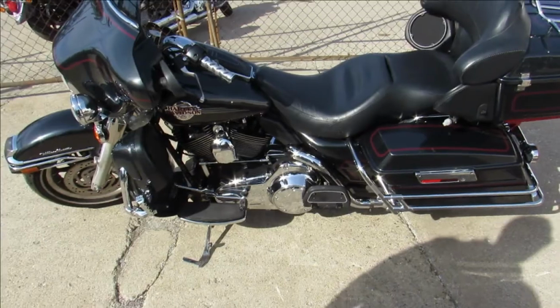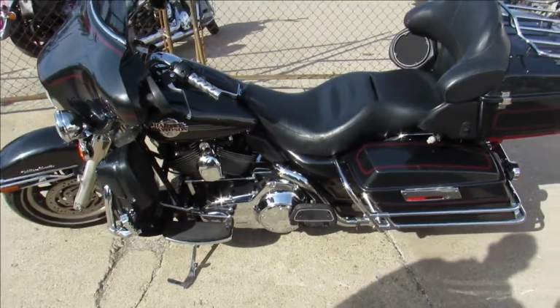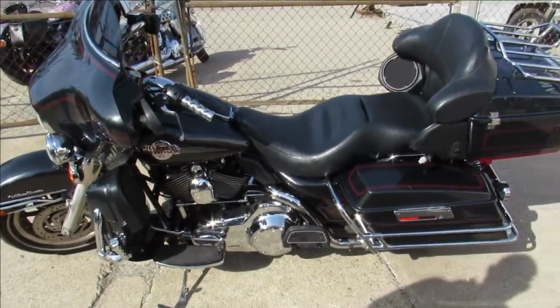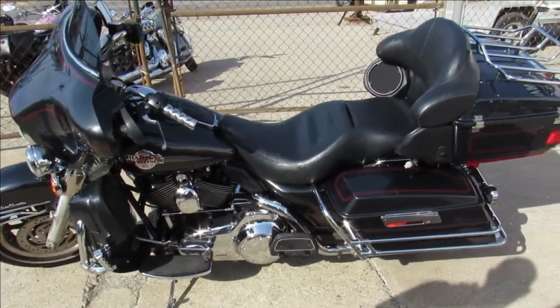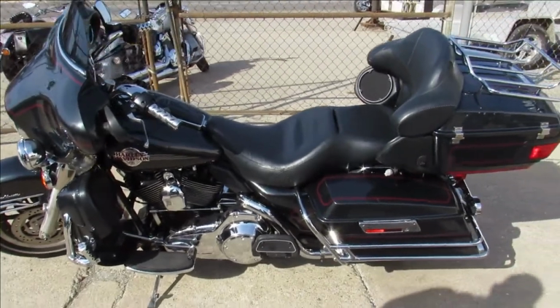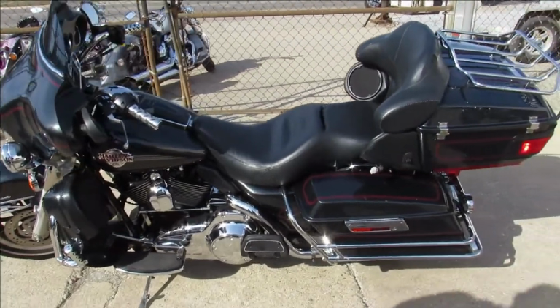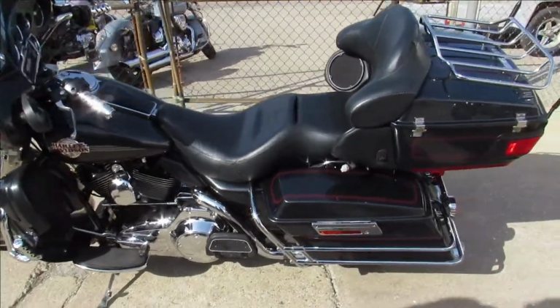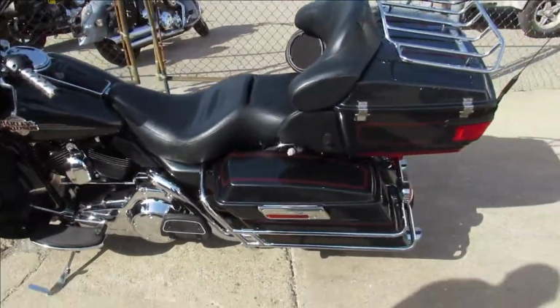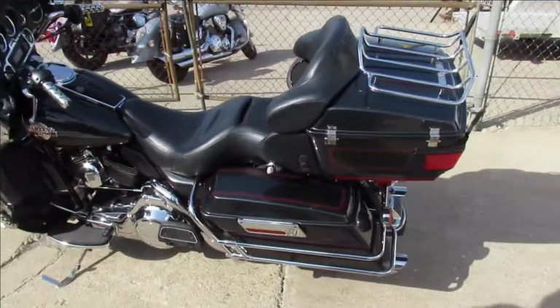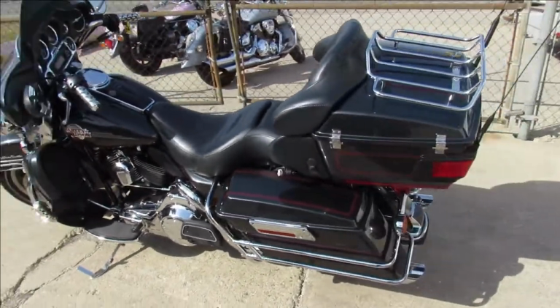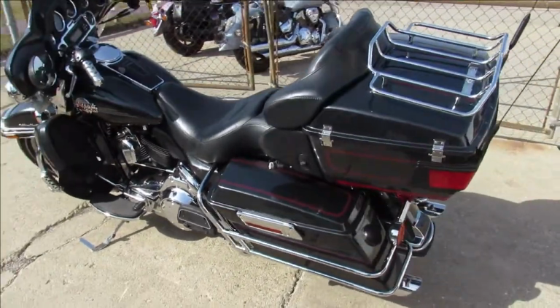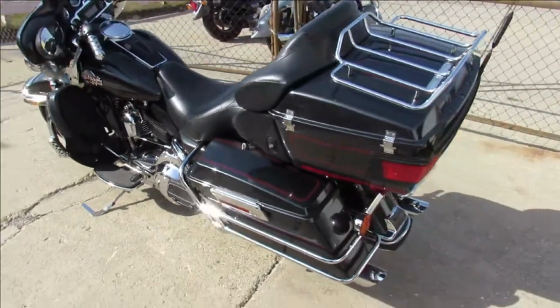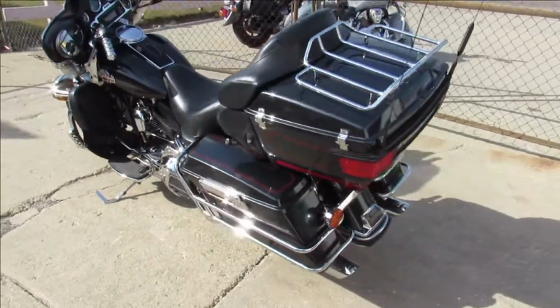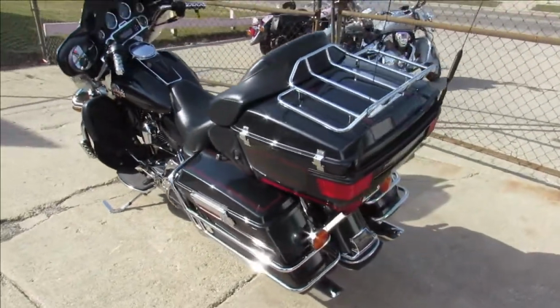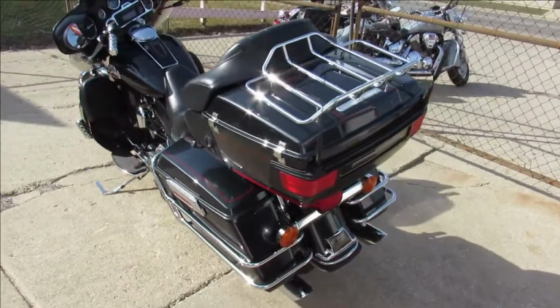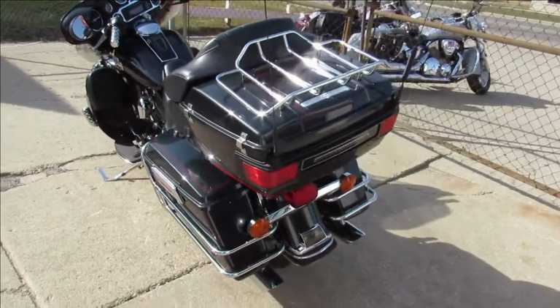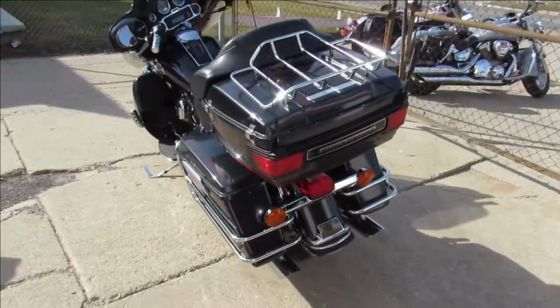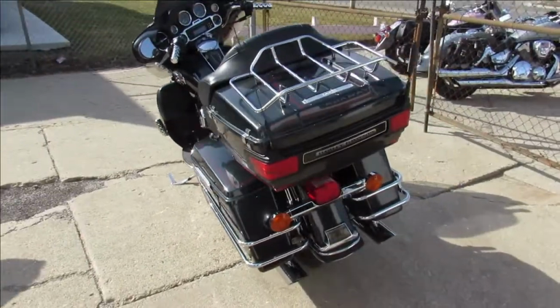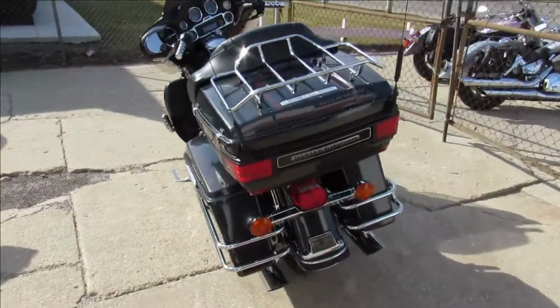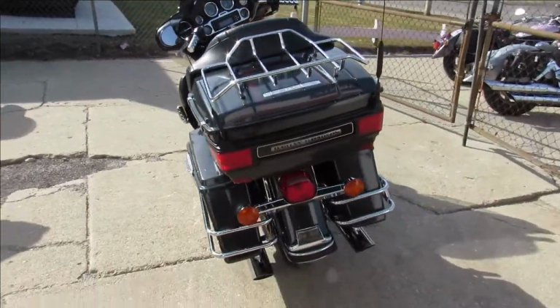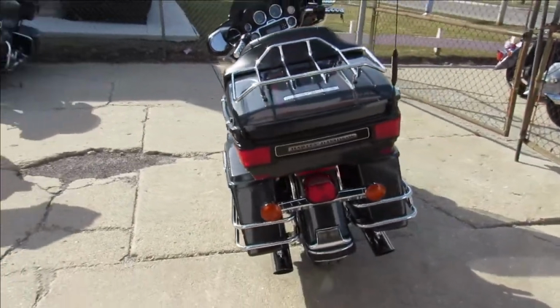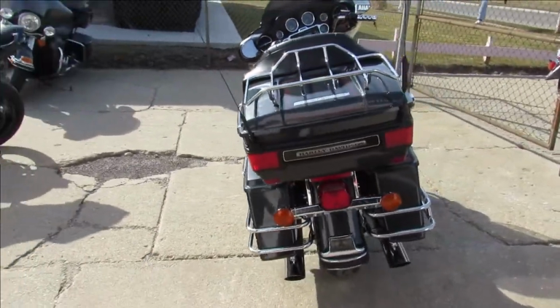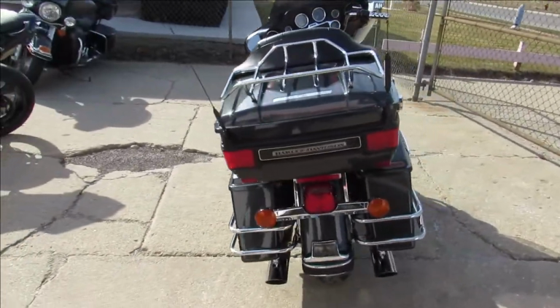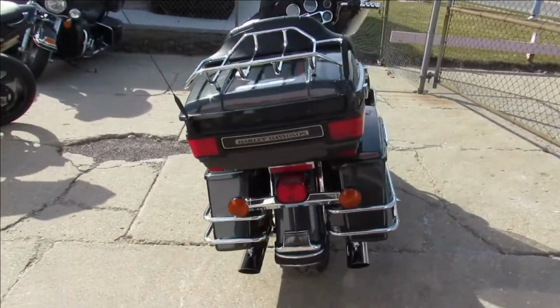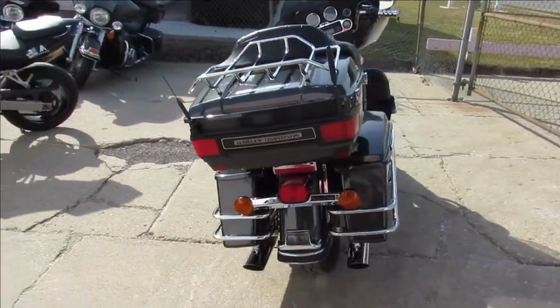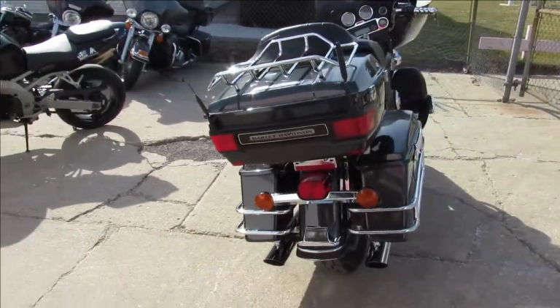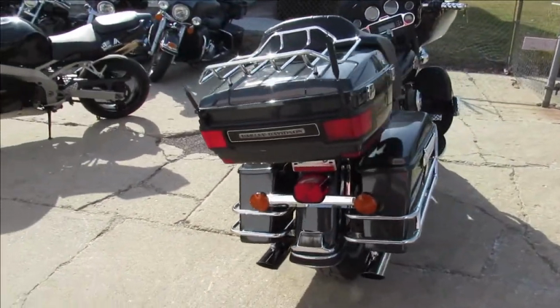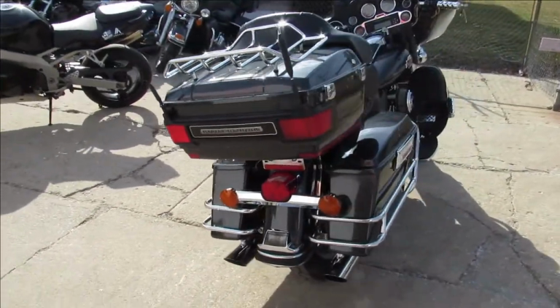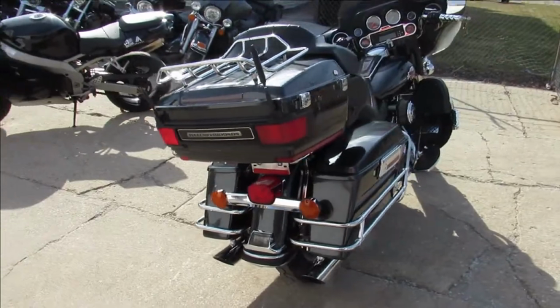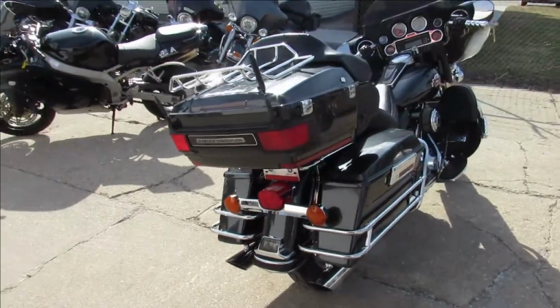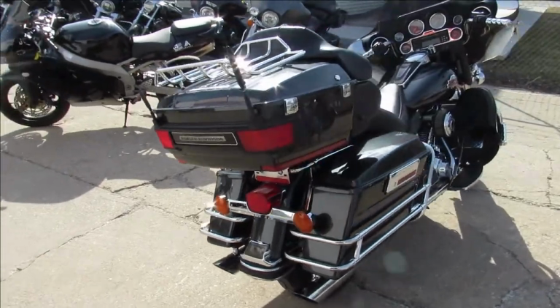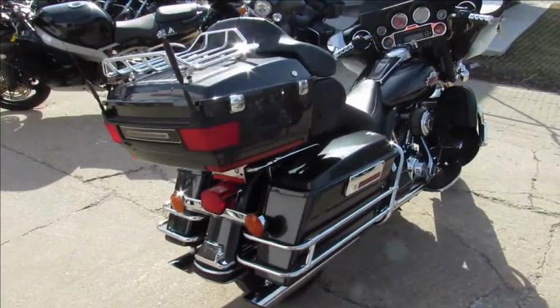Hey guys, it's Approval Powersports doing some videos on the used Harleys we just got in. It's sunny and 70 — anybody looking for a bike, we got it here. We've got over 400 used bikes, guaranteed financing, nationwide shipping, and out-of-state financing.